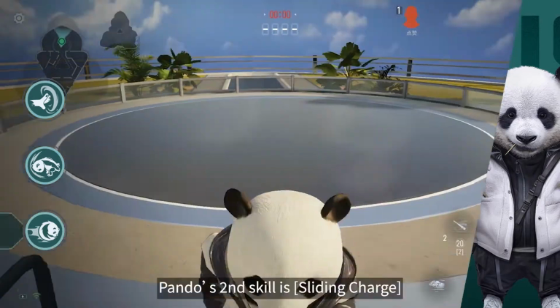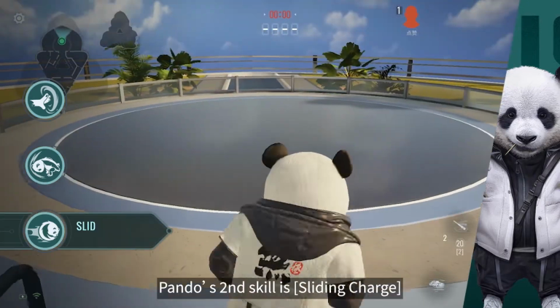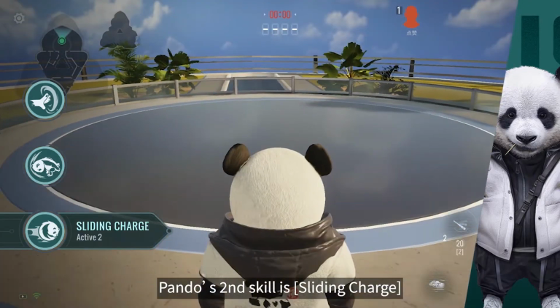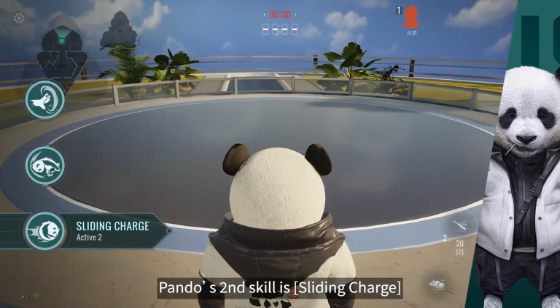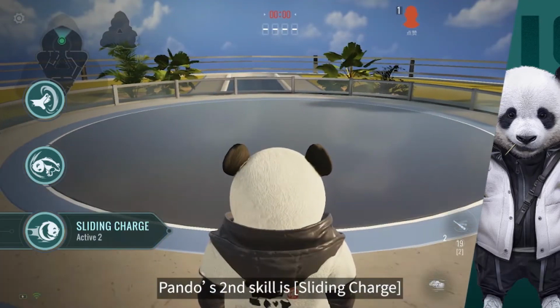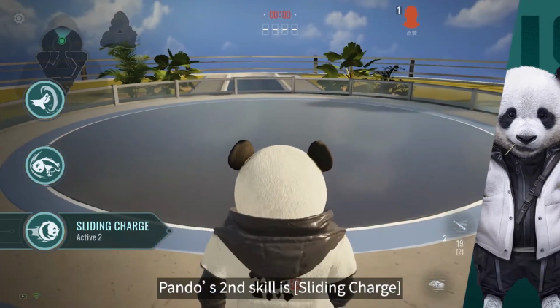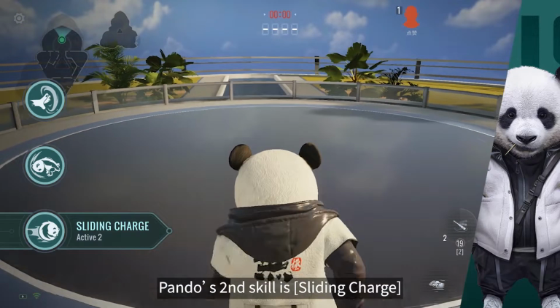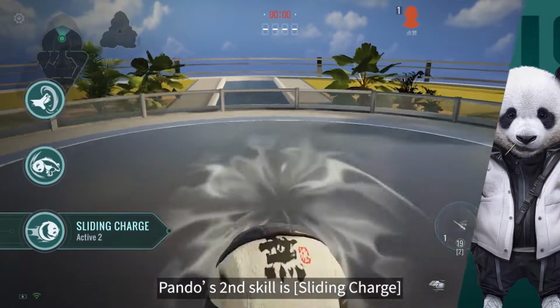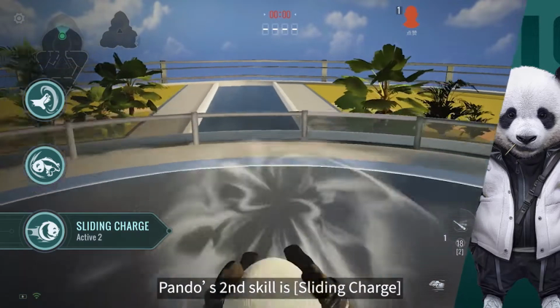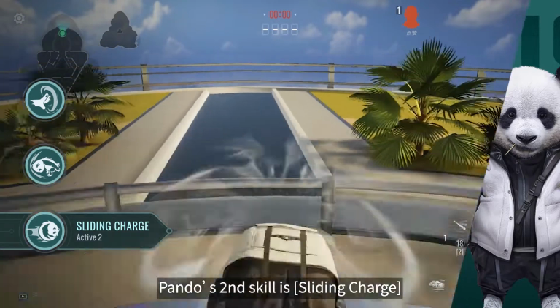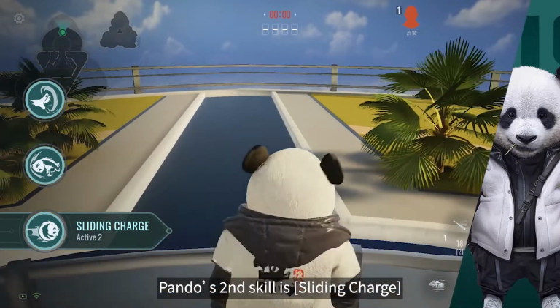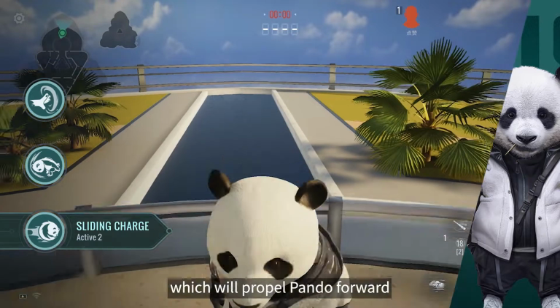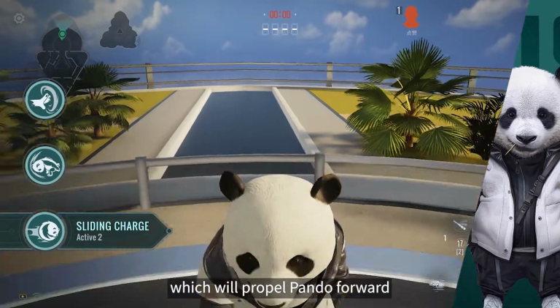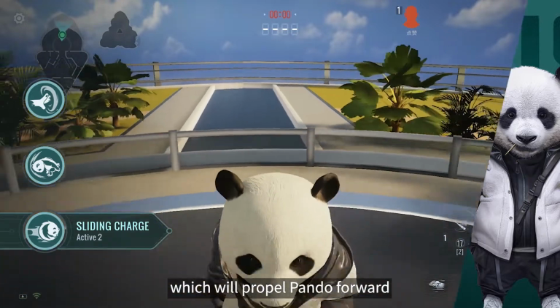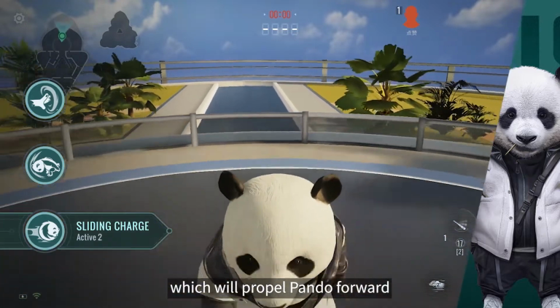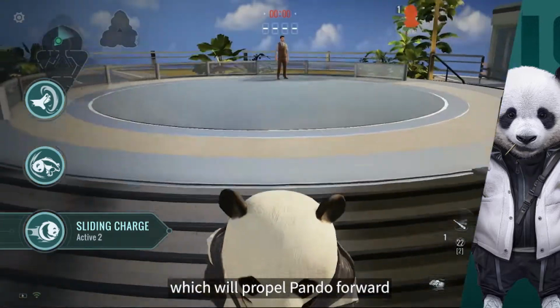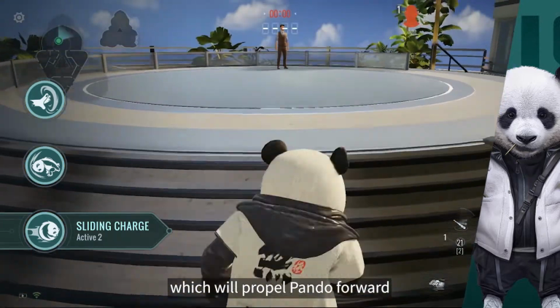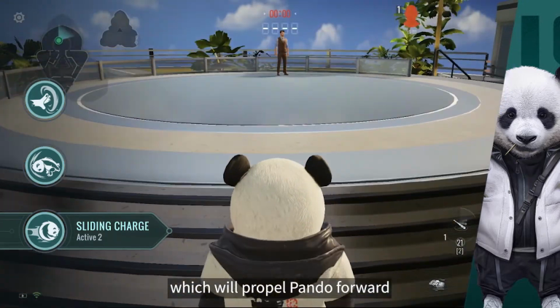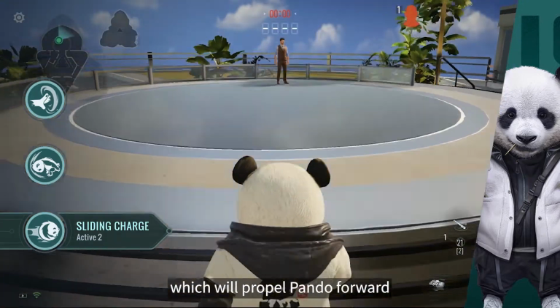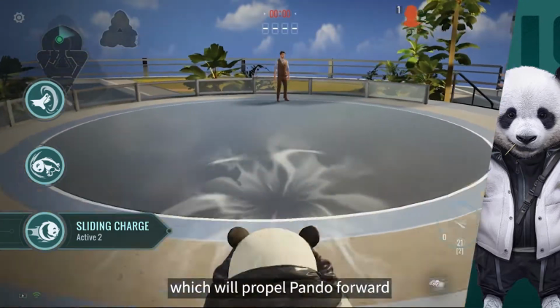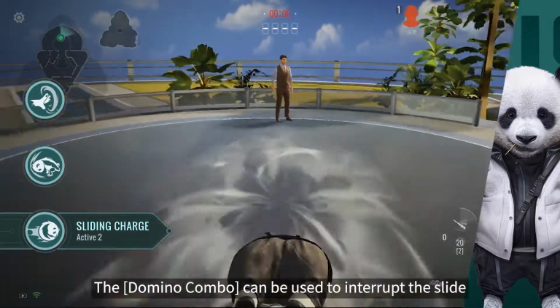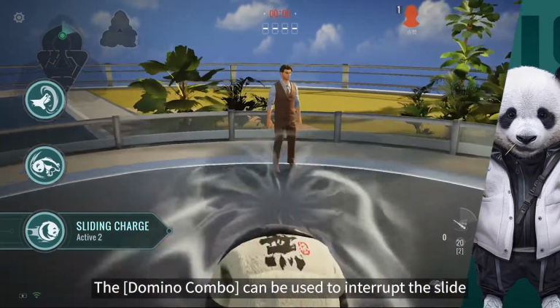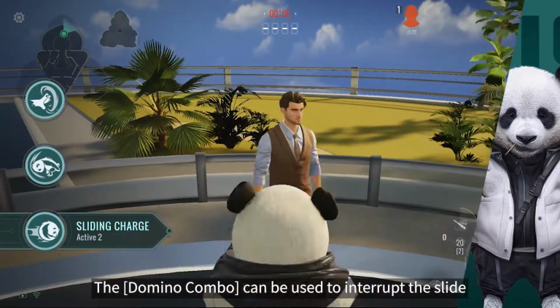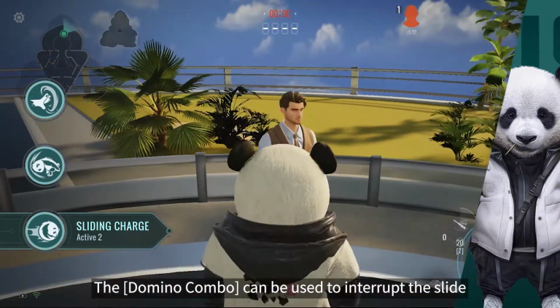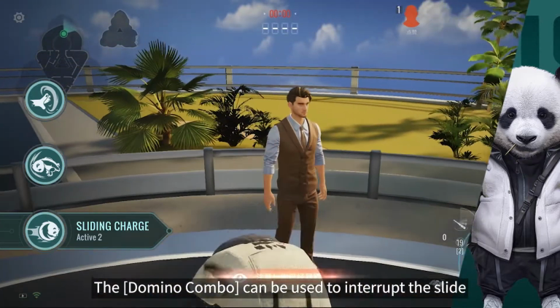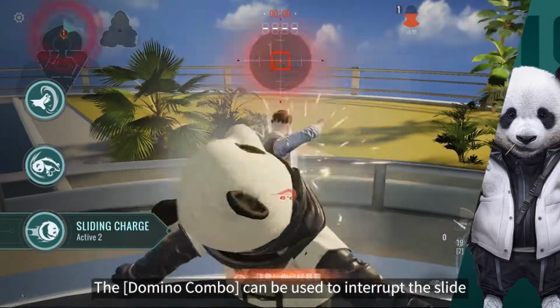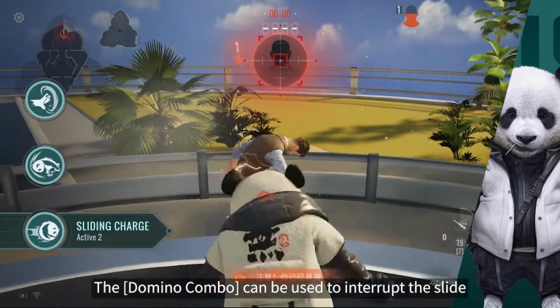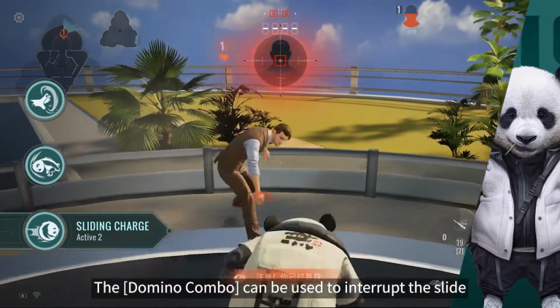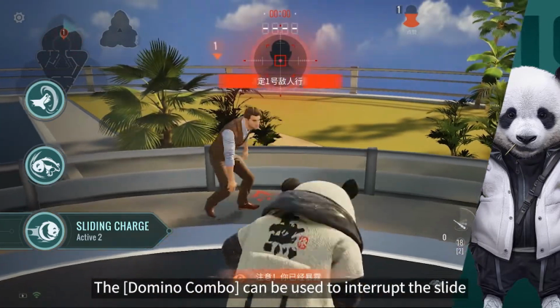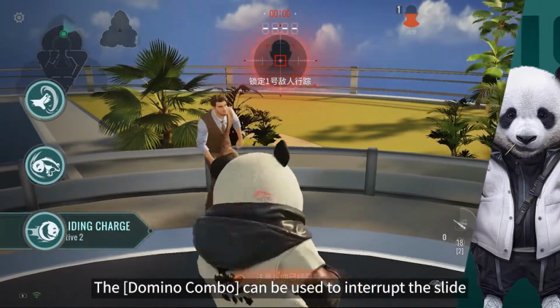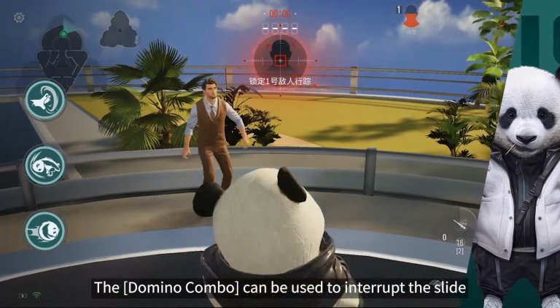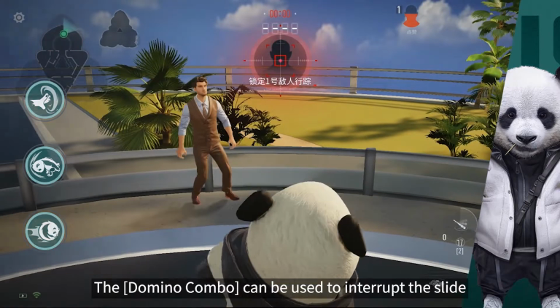Pando's second skill is Sliding Charge, which will propel Pando forward. The Domino Combo can be used to interrupt the slide.